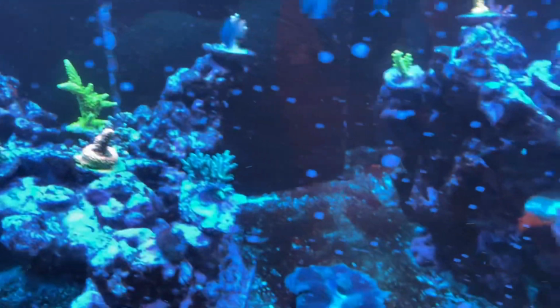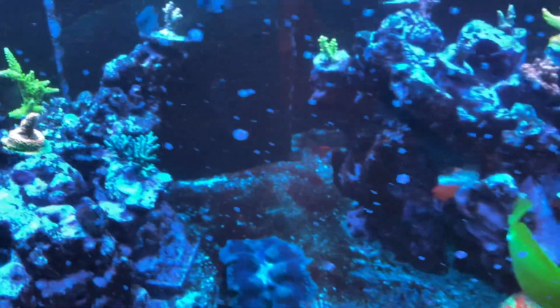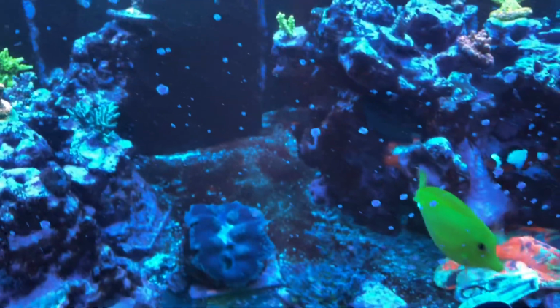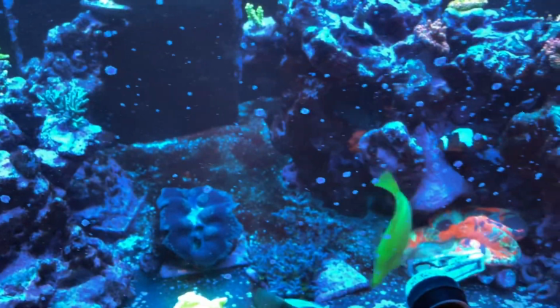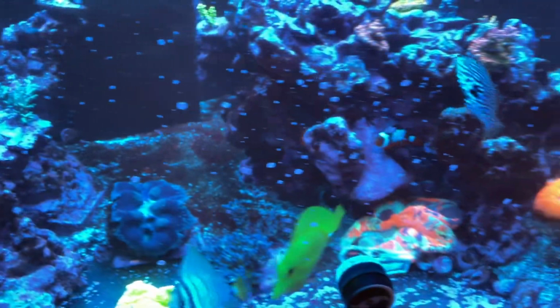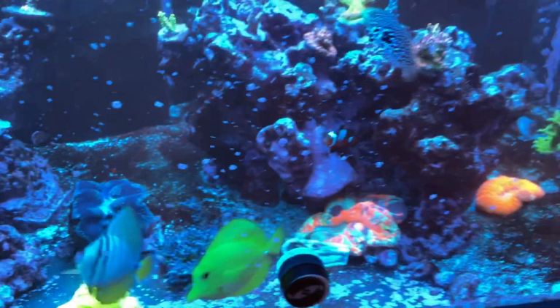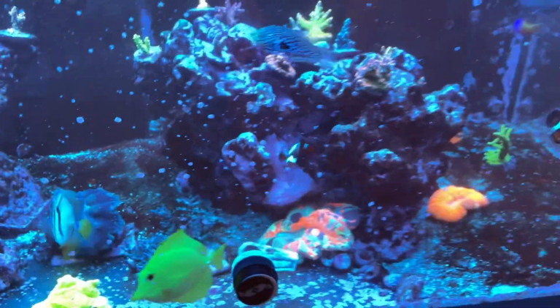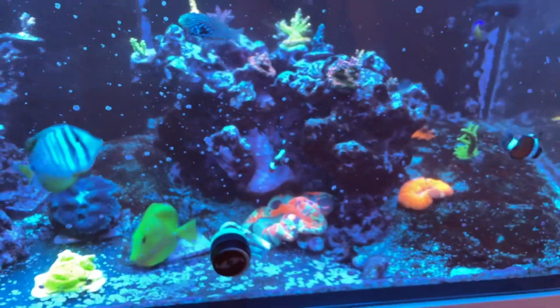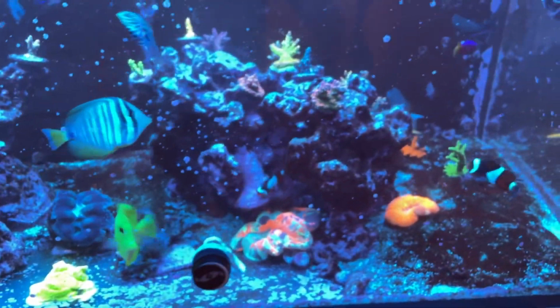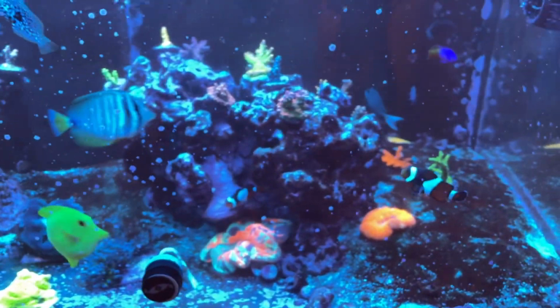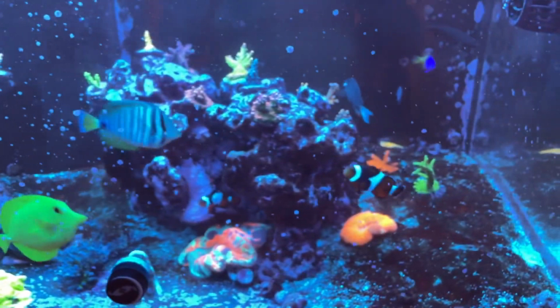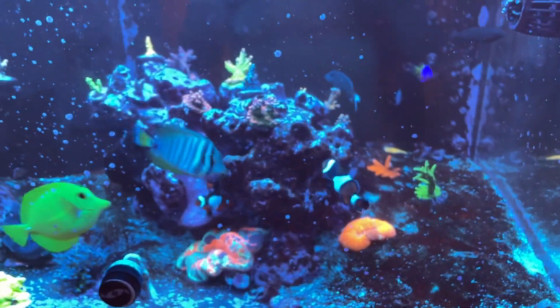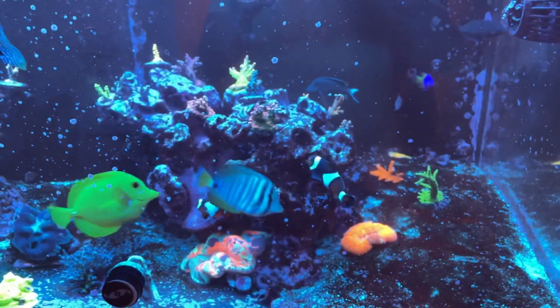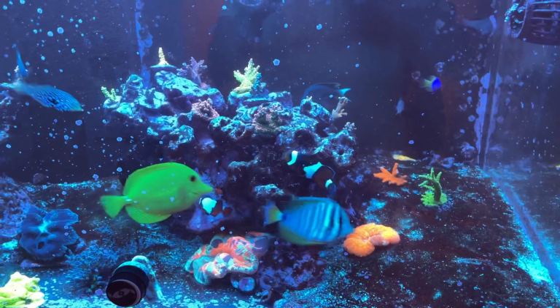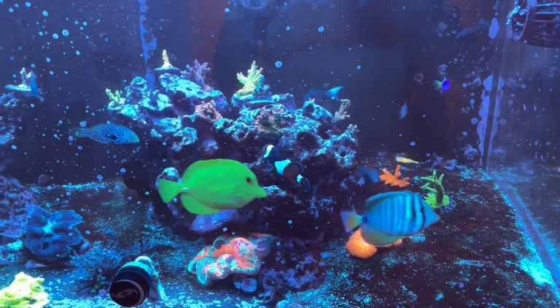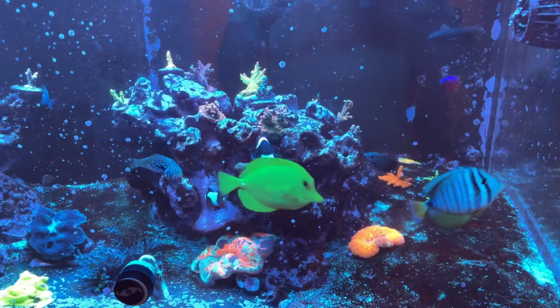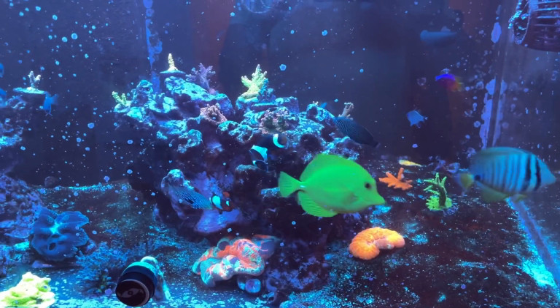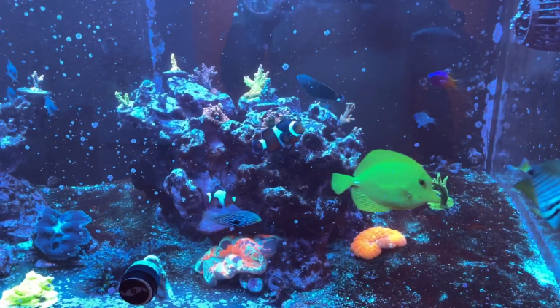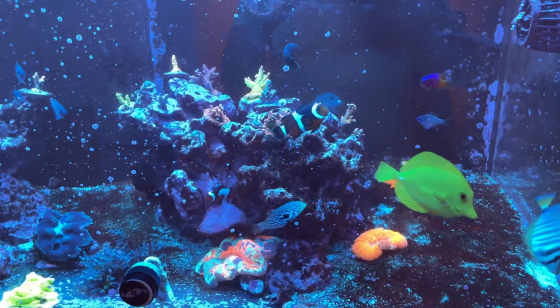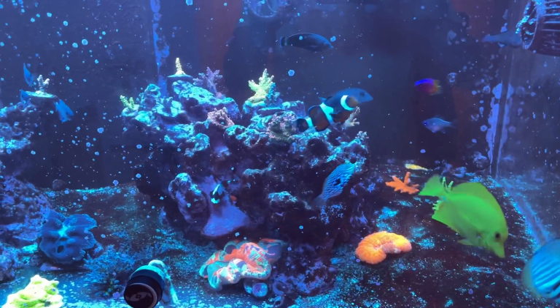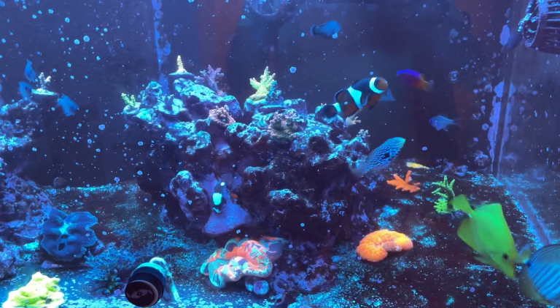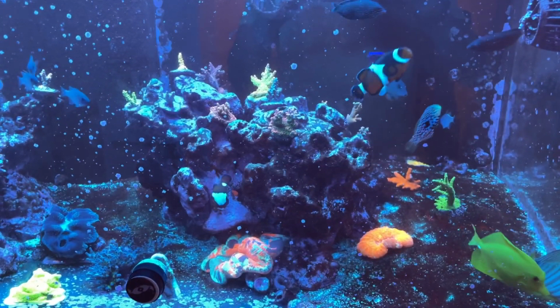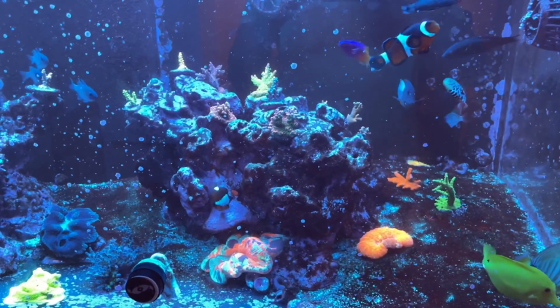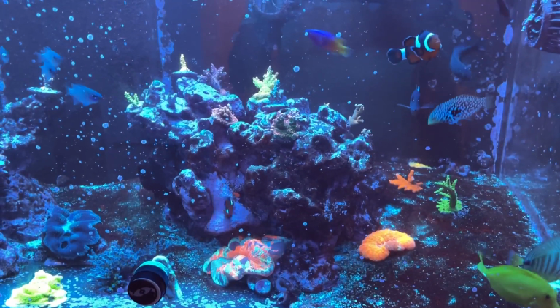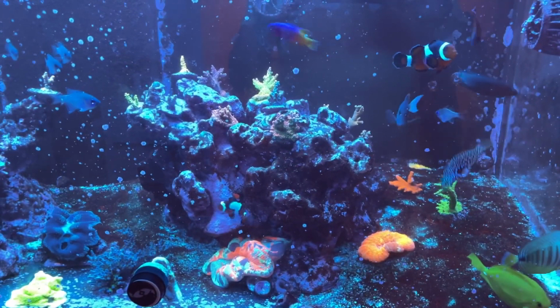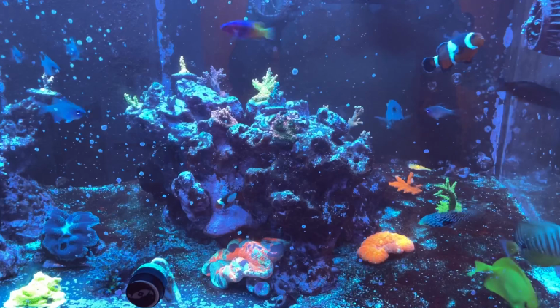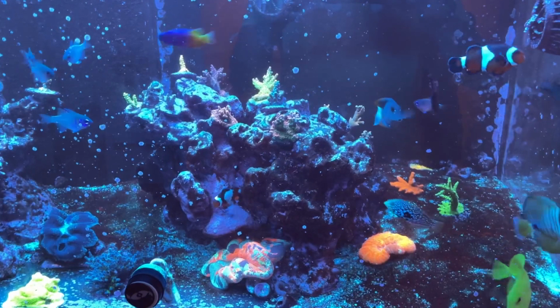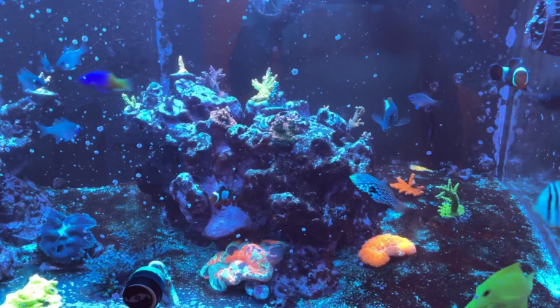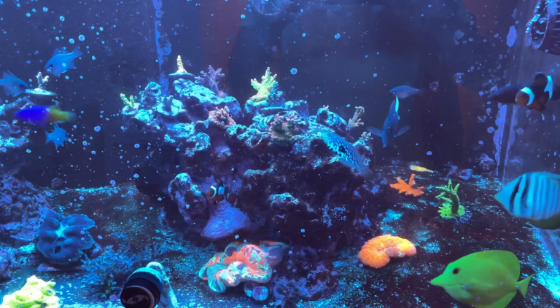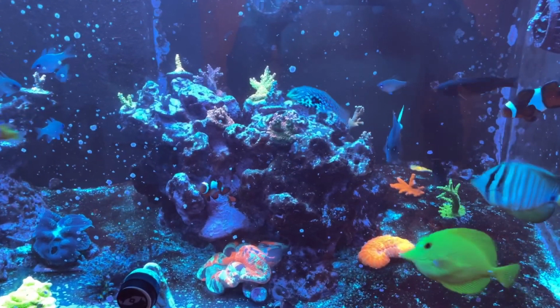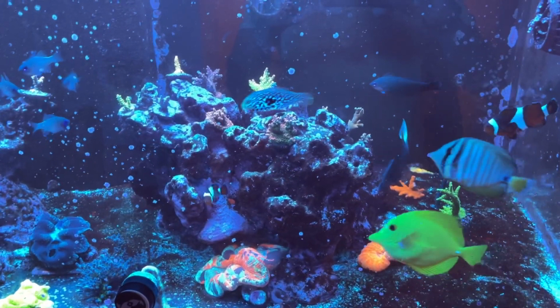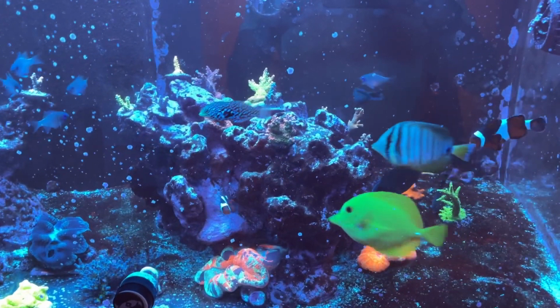What the hell is this junk? So the end of the story is I got another strain of dinoflagellates that is resistant to UV.